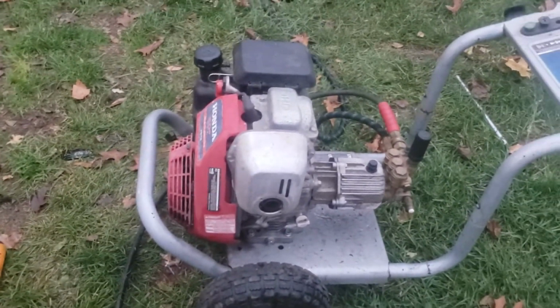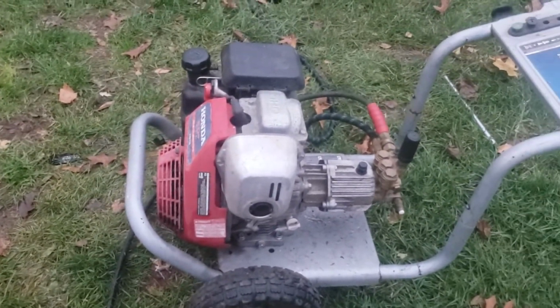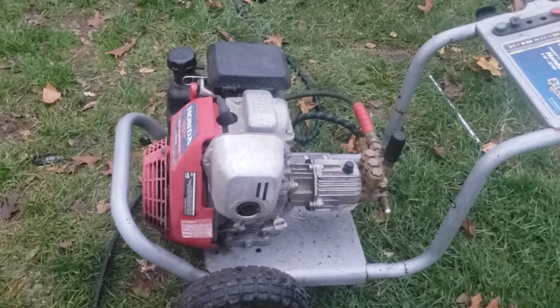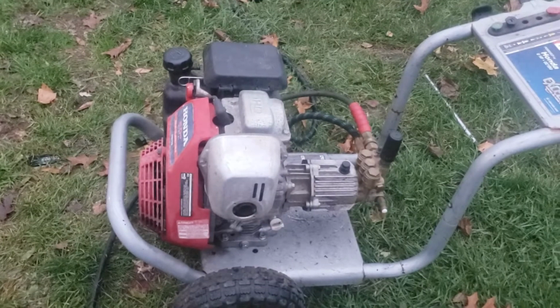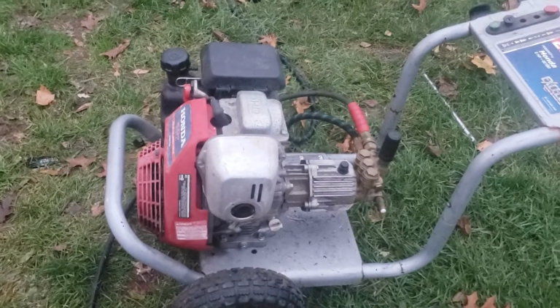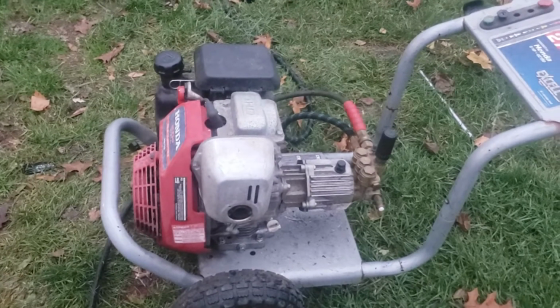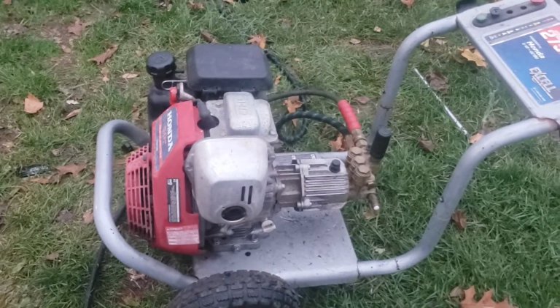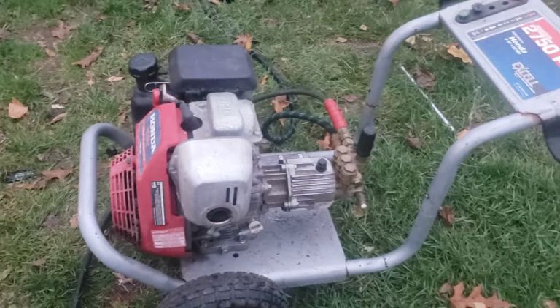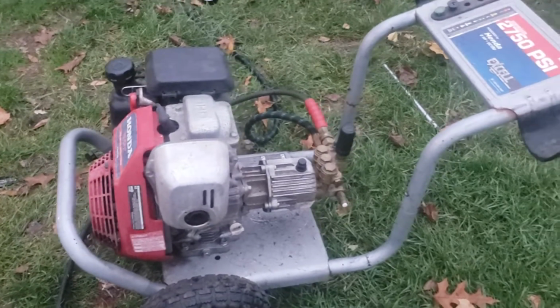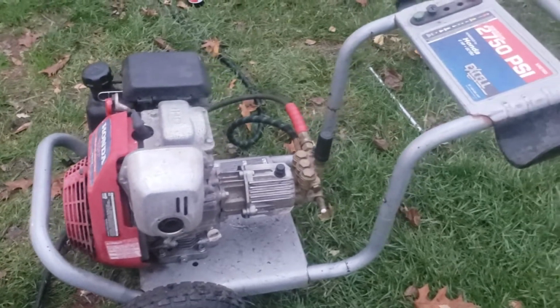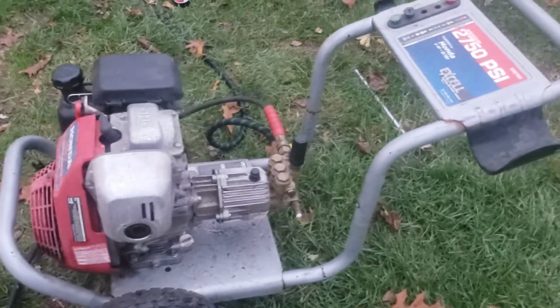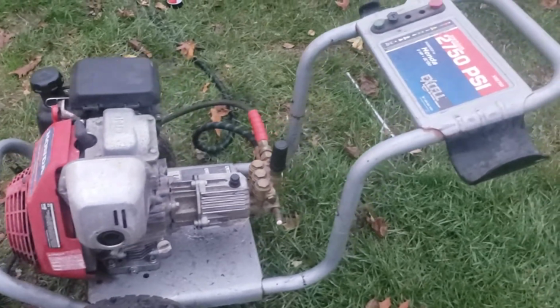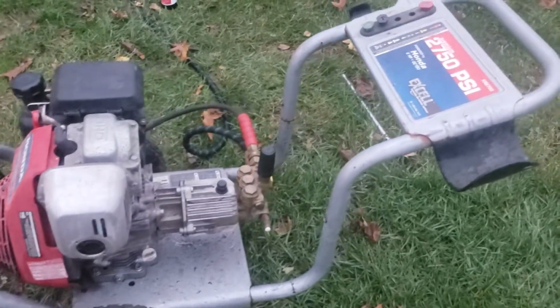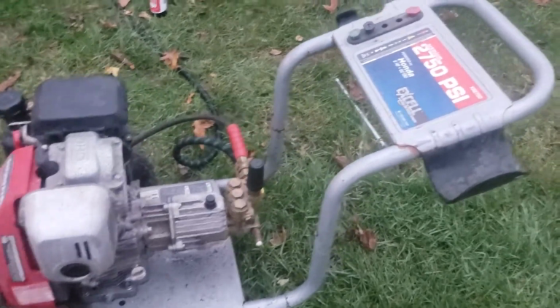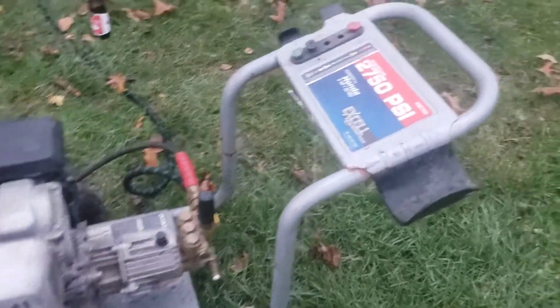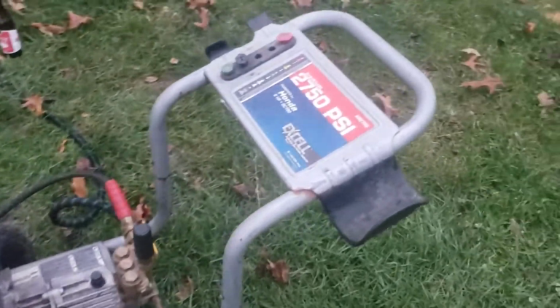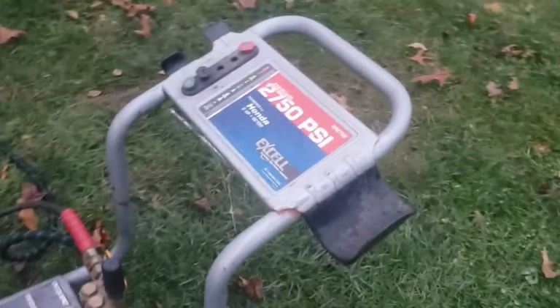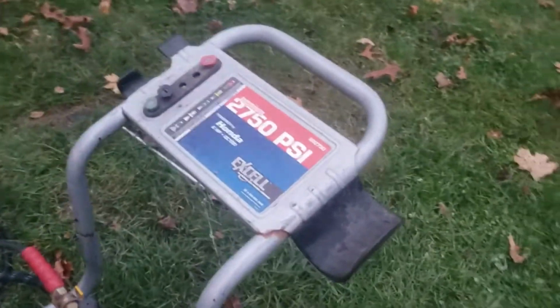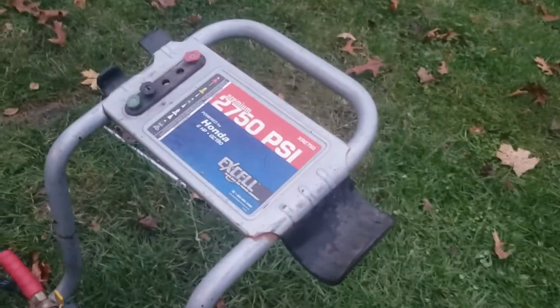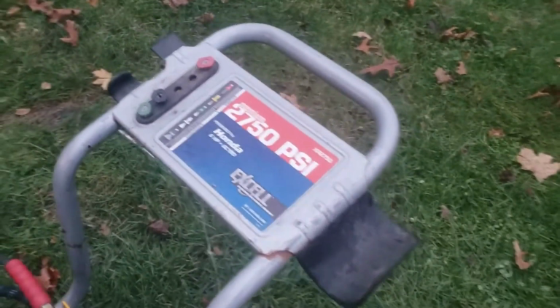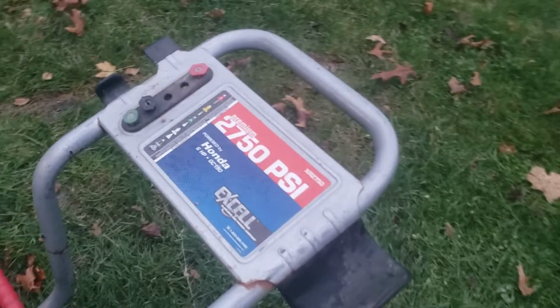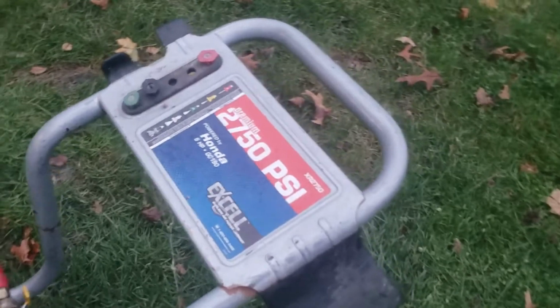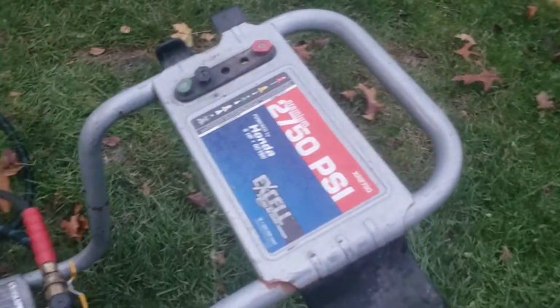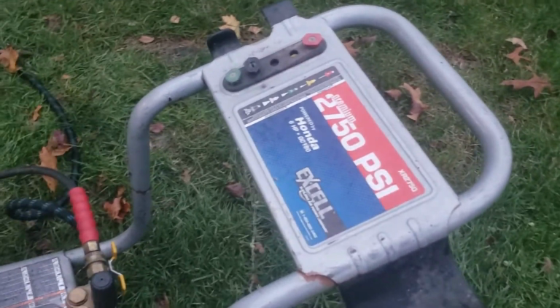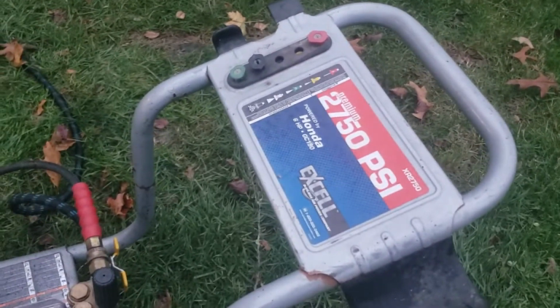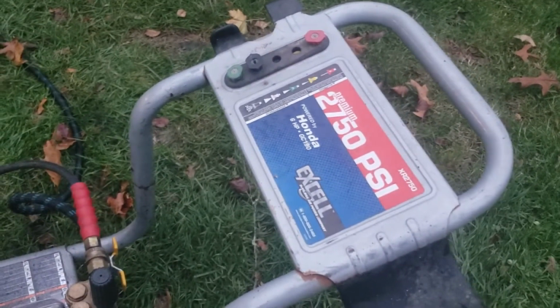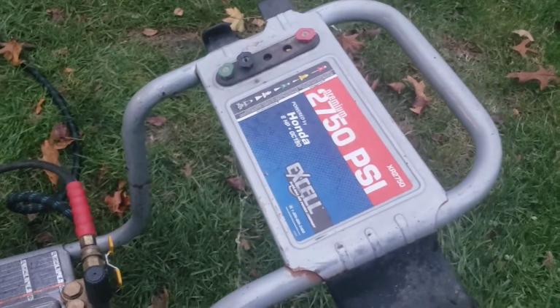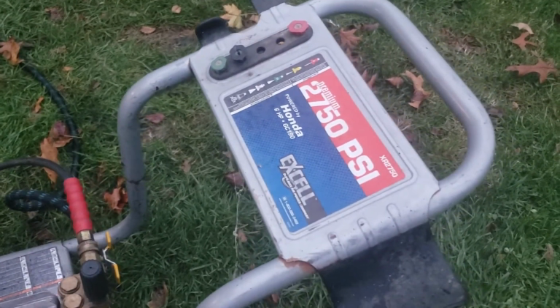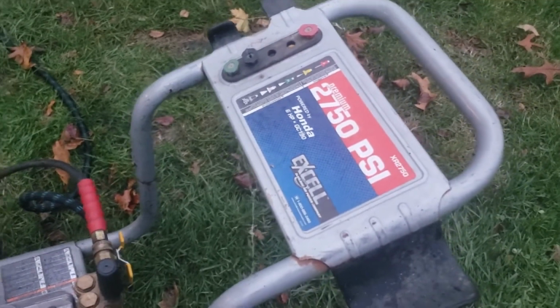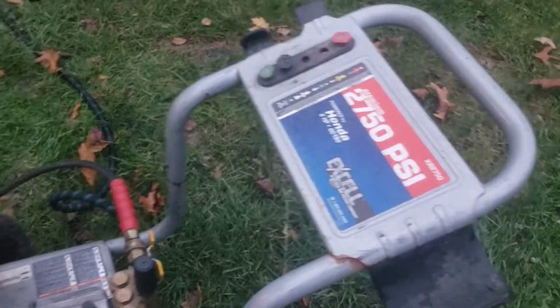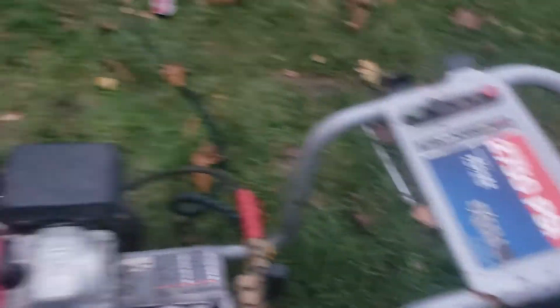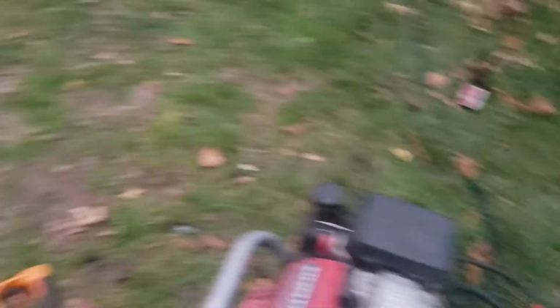Thankfully, it wasn't a bad pump. These are good units — I've had a couple of 2750s myself.